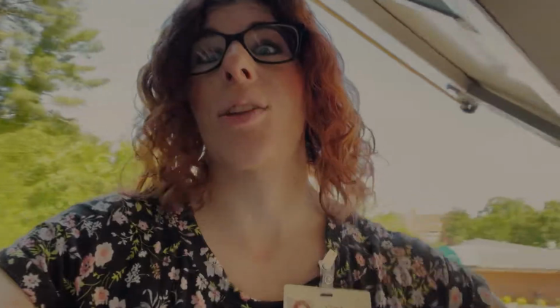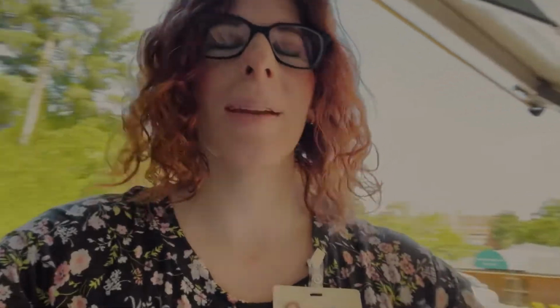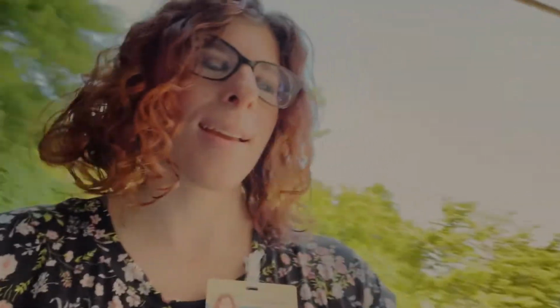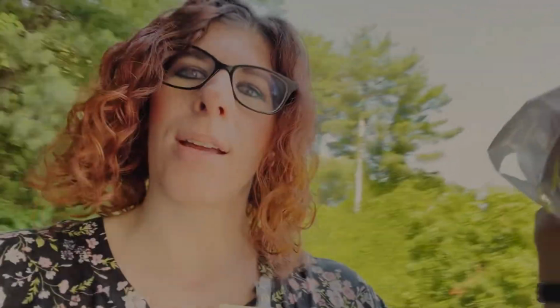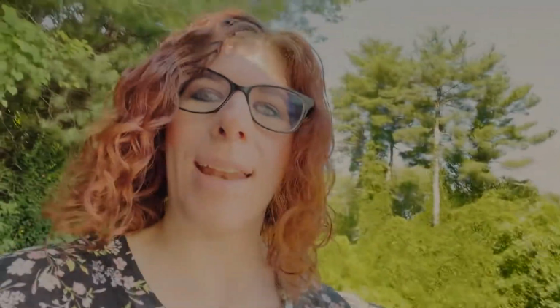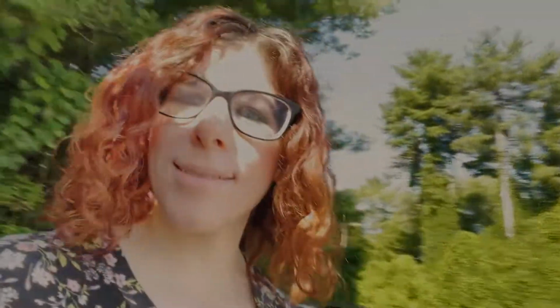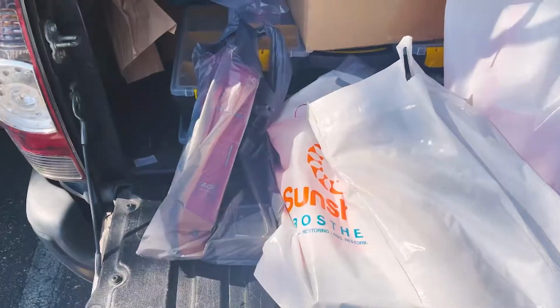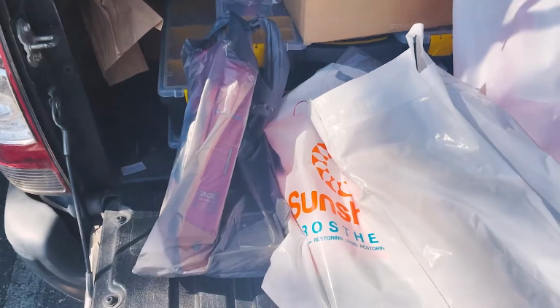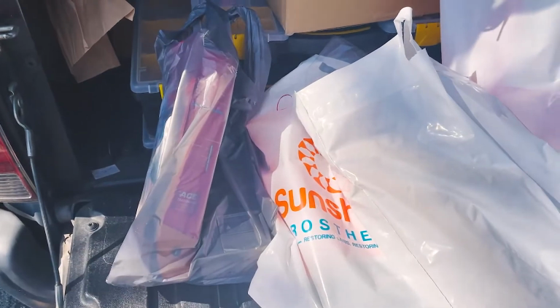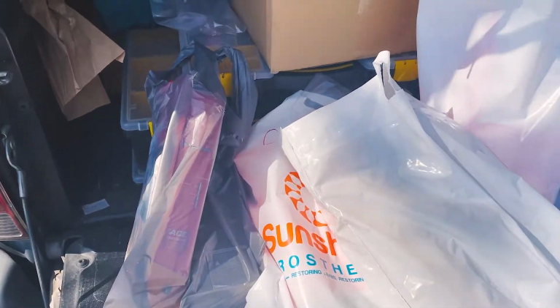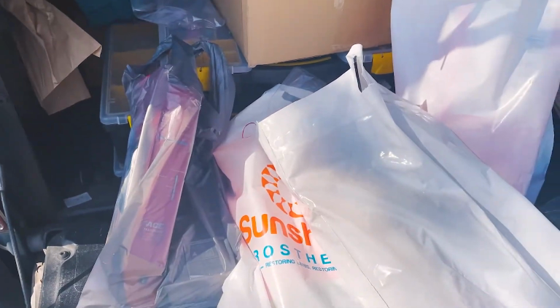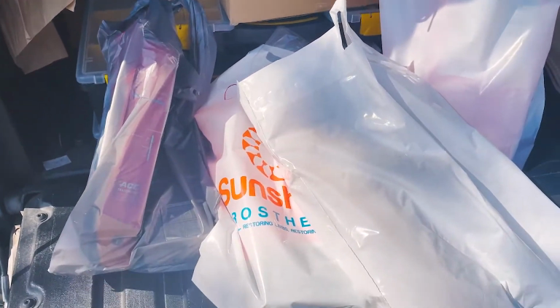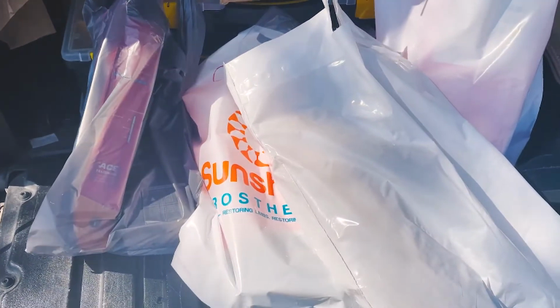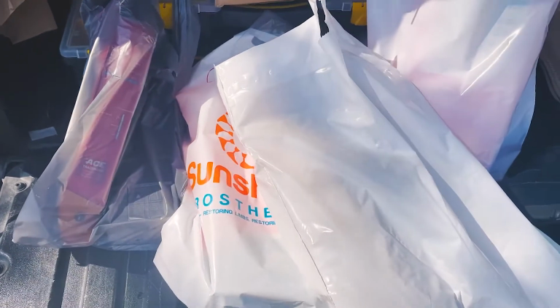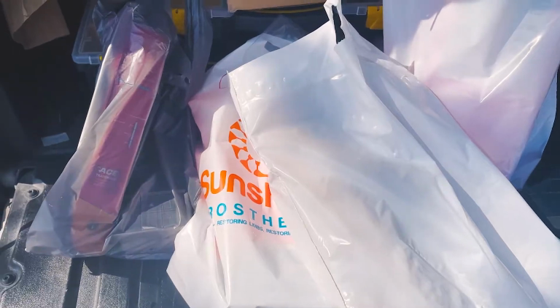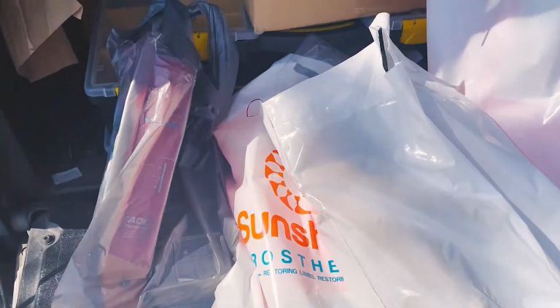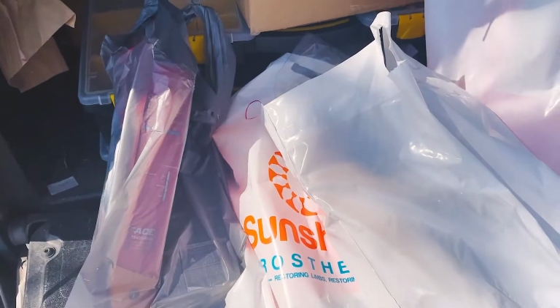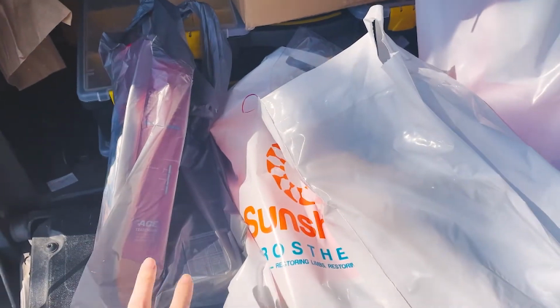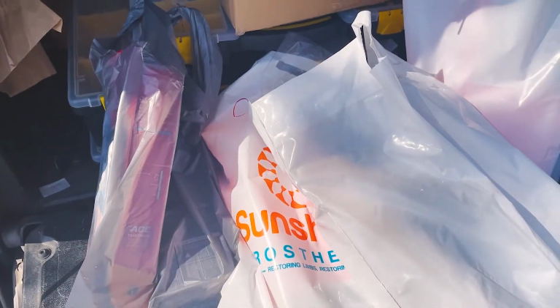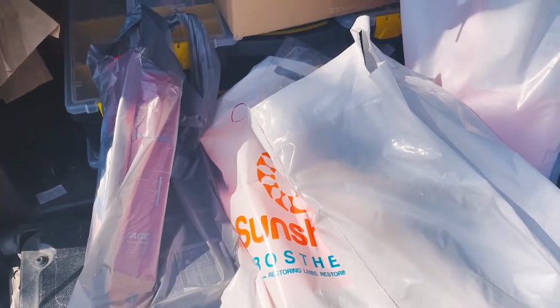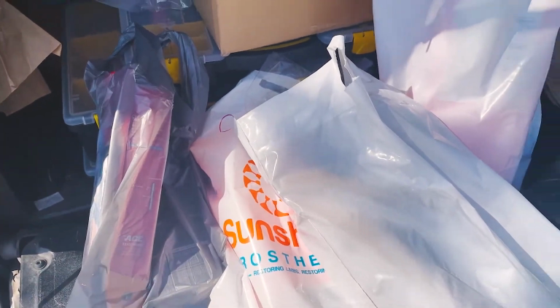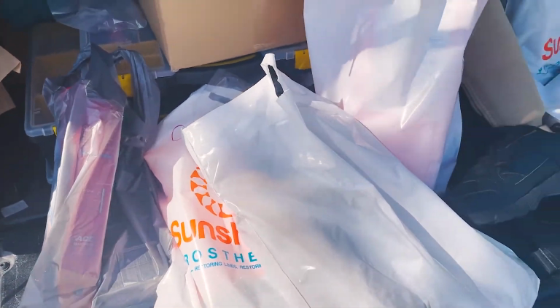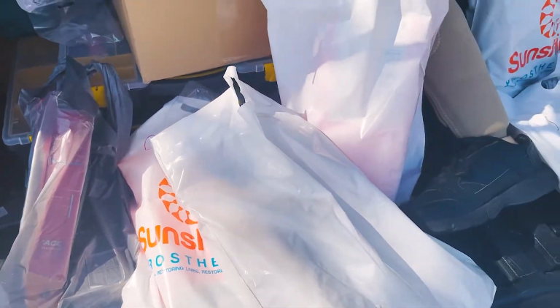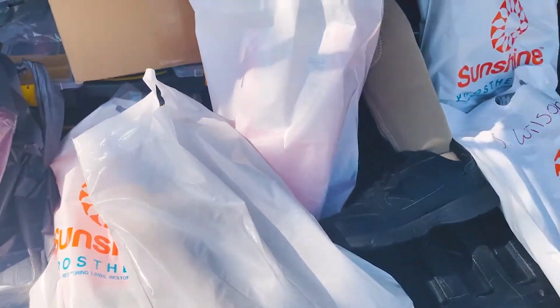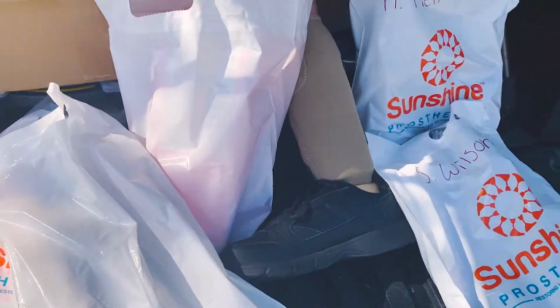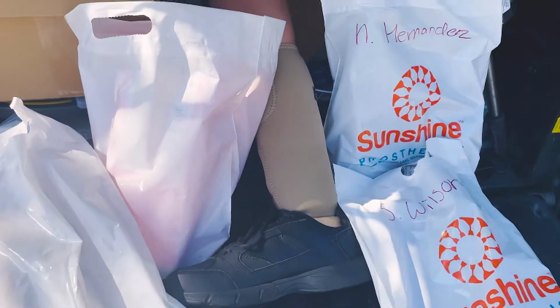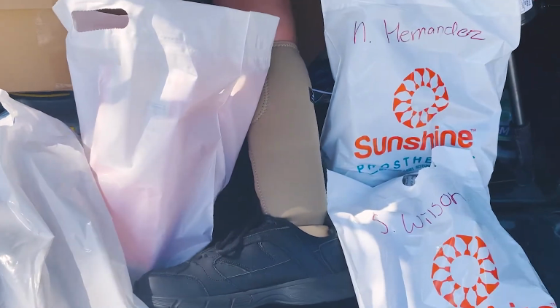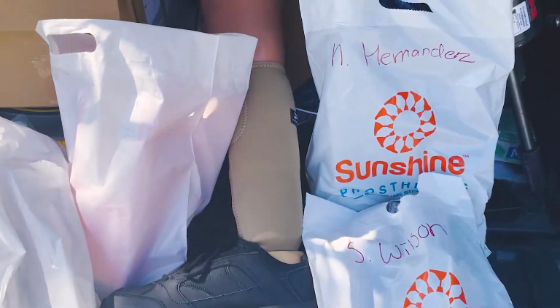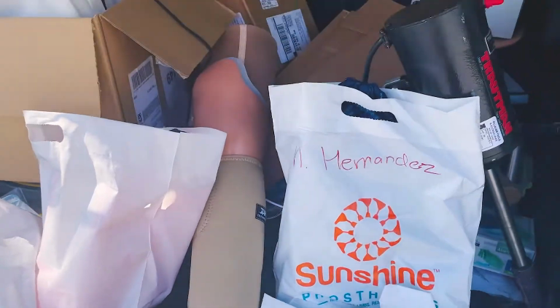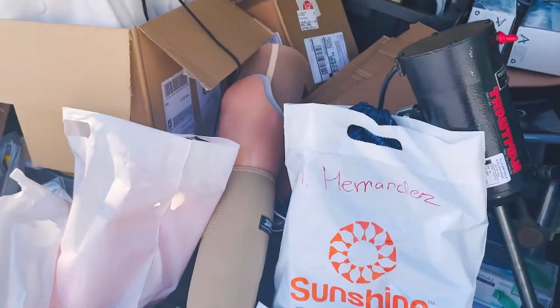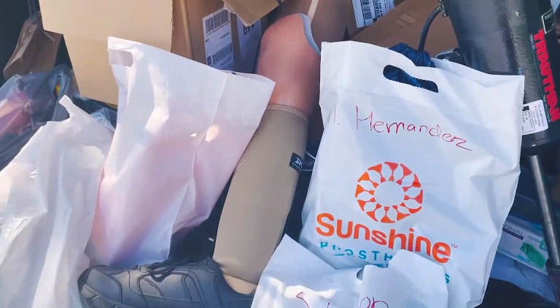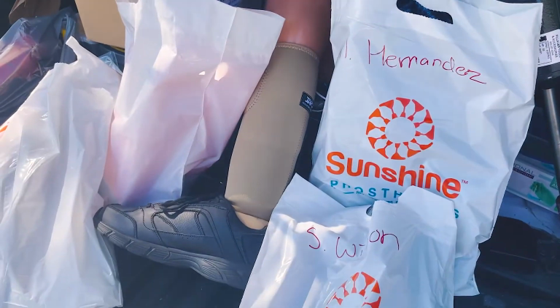Started the work week and we are coming in hot. It is like Christmas in July — we got all sorts of goodies to fit and deliver today: knee braces, AFOs, replacement socket.